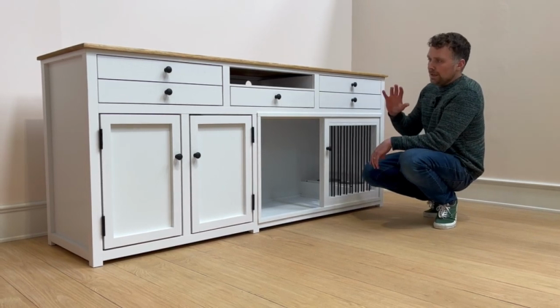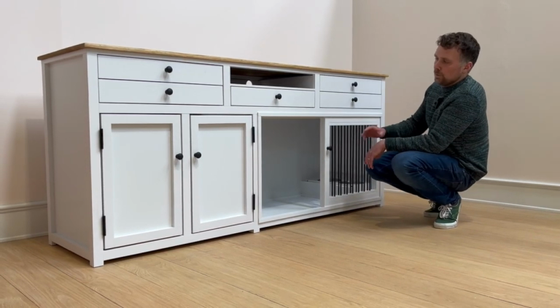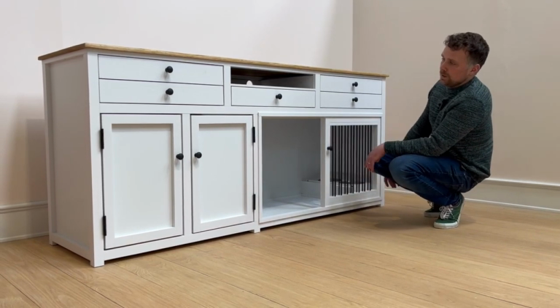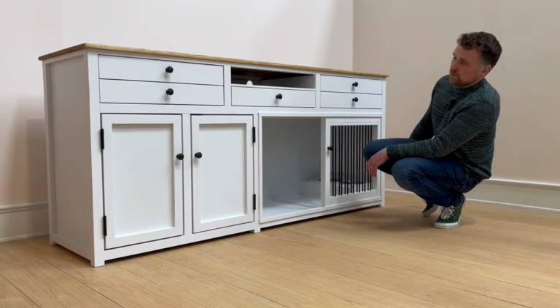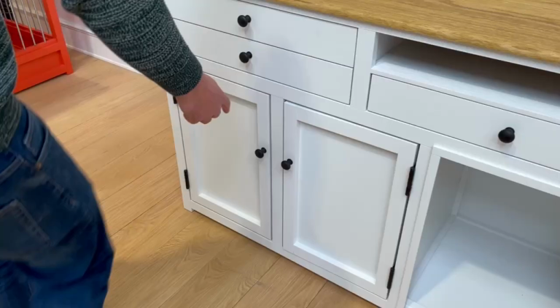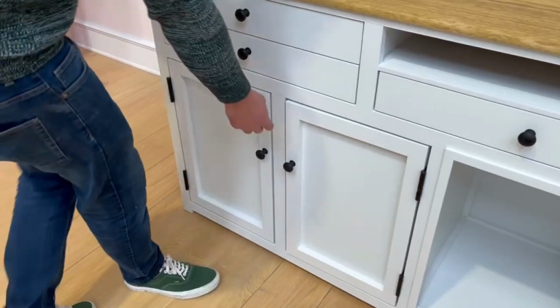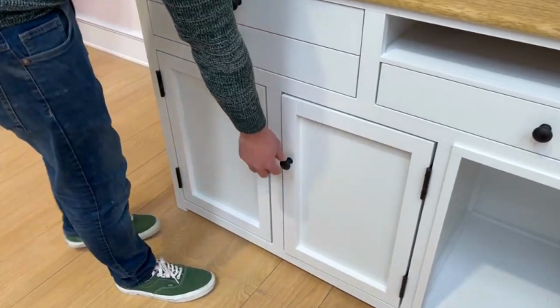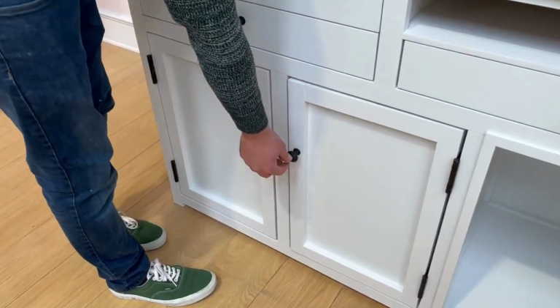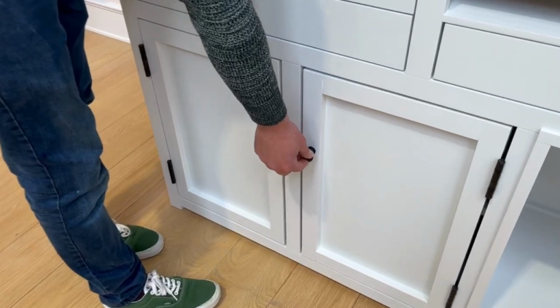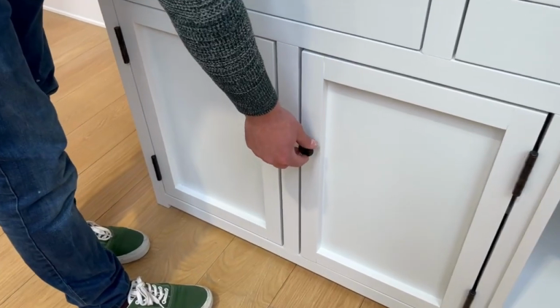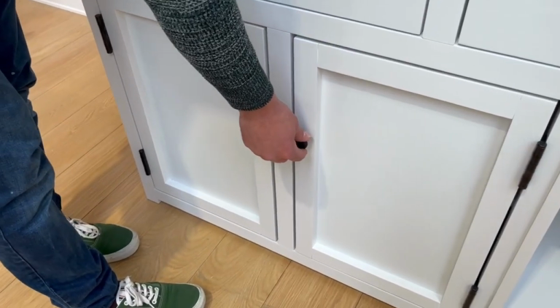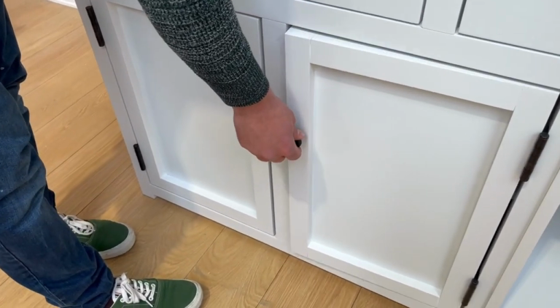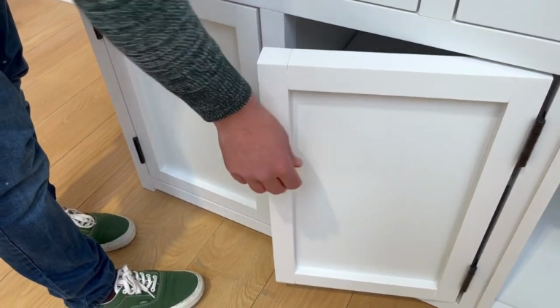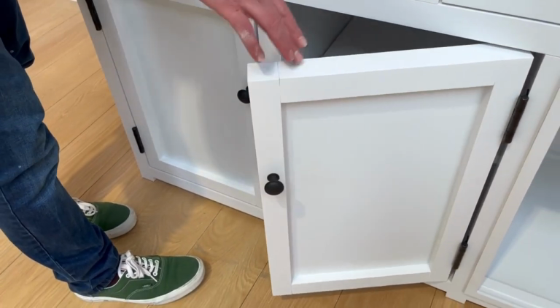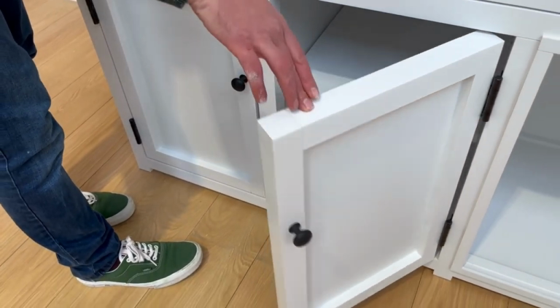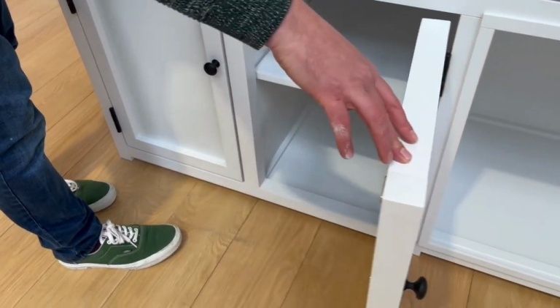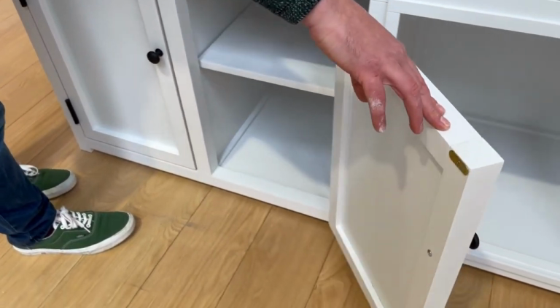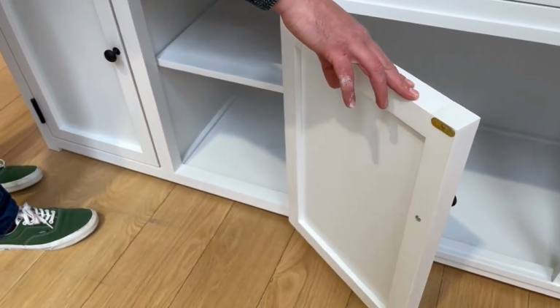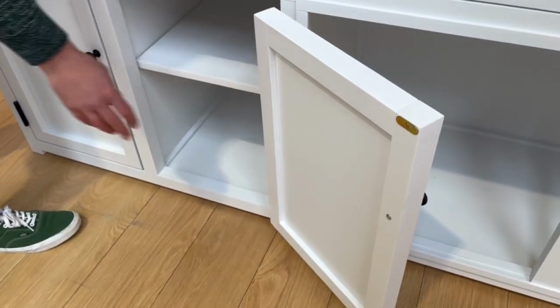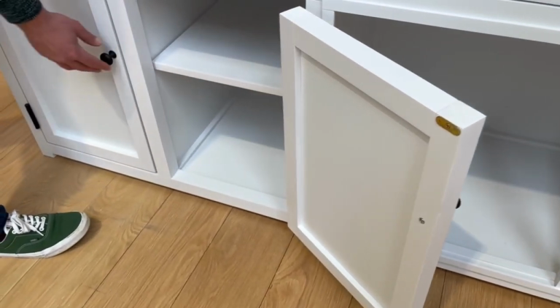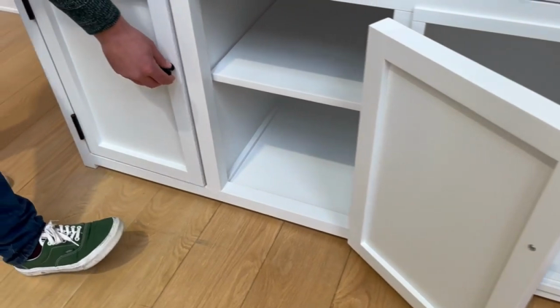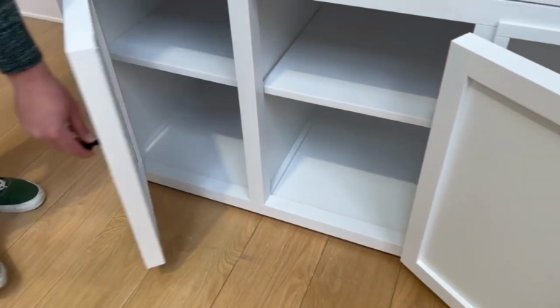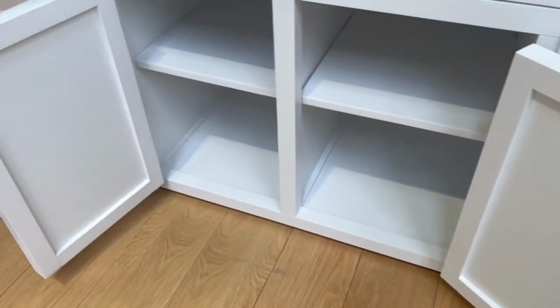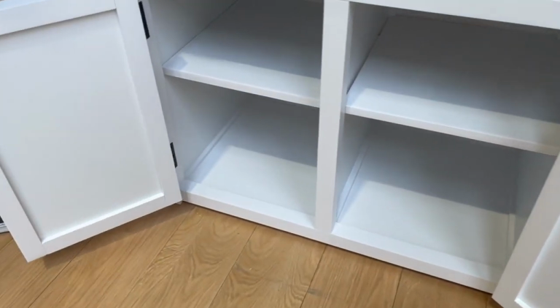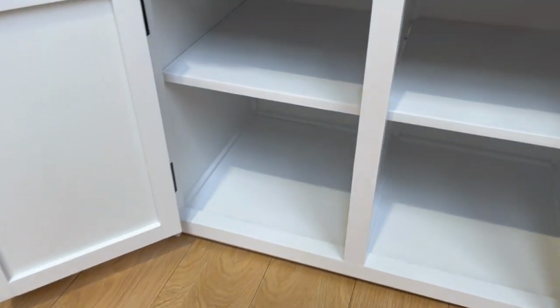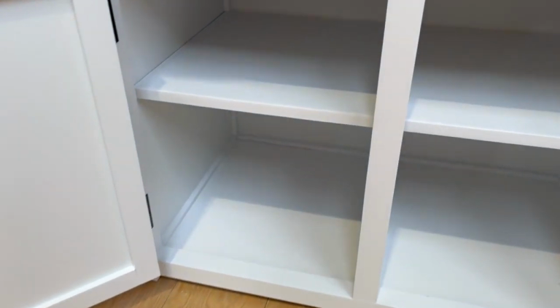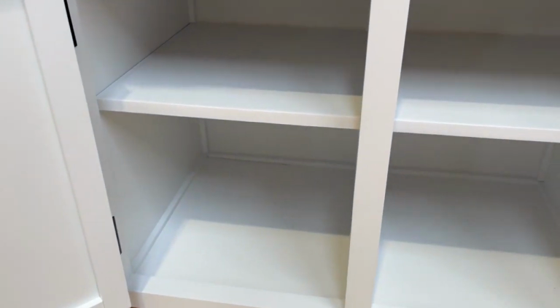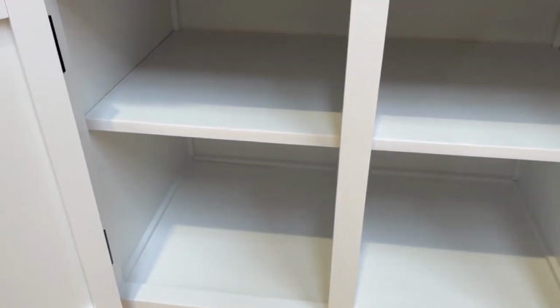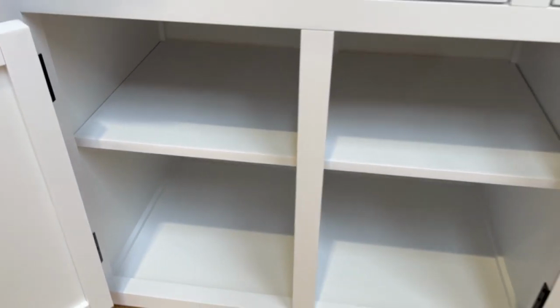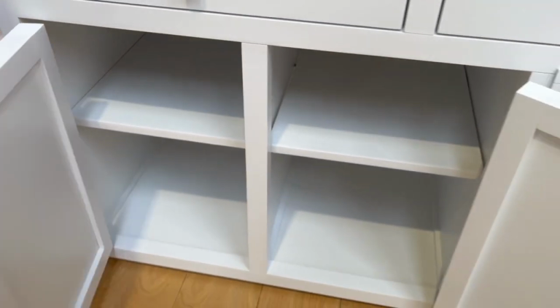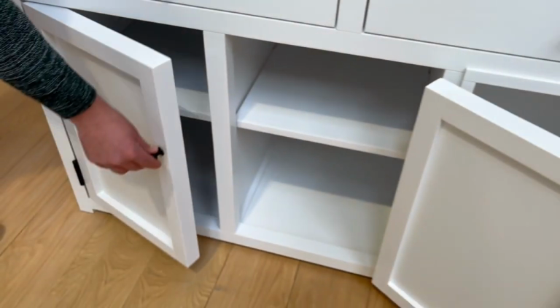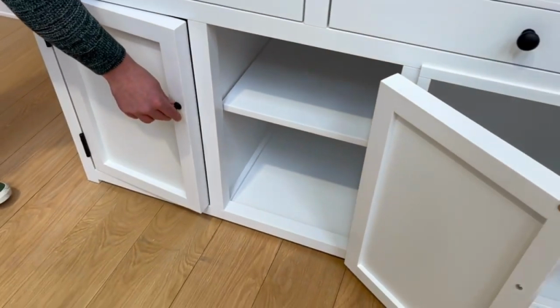As we move over to the storage section, we have two very nice size cupboards with removable shelves in the middle if they're not needed, so you can store both human bits and dog bits.